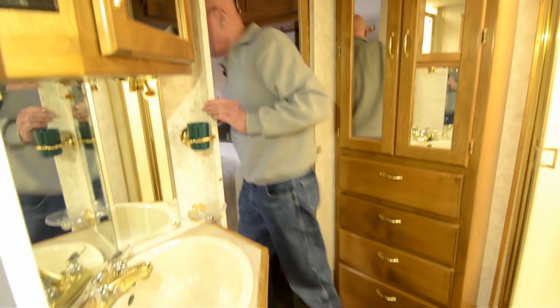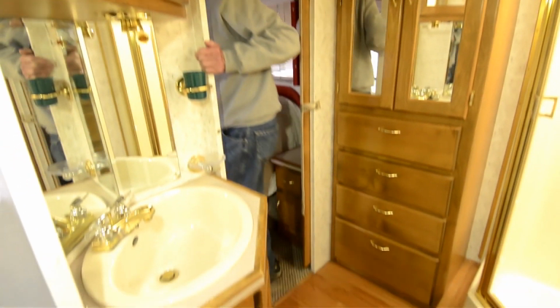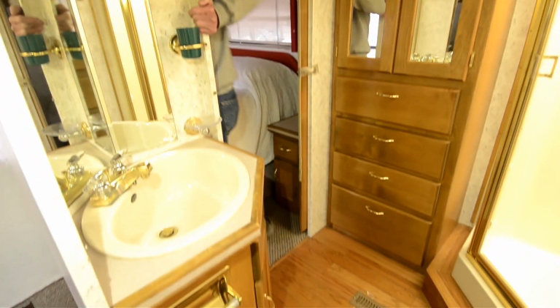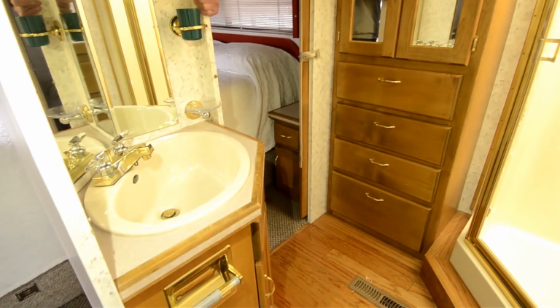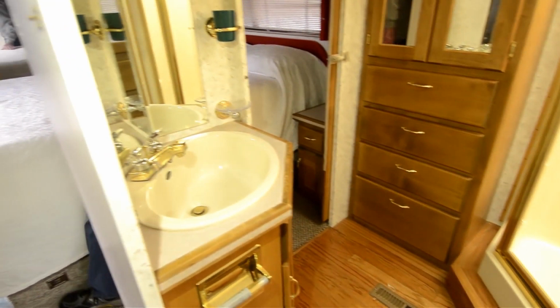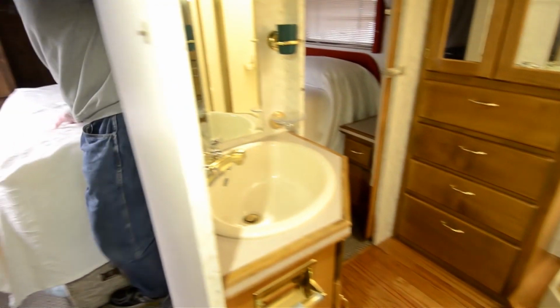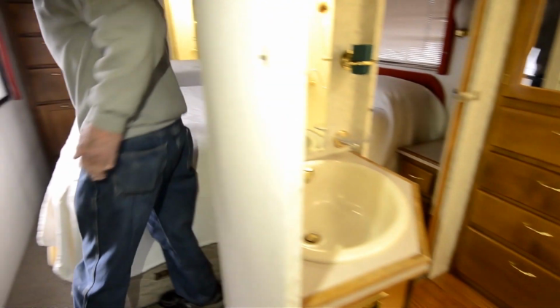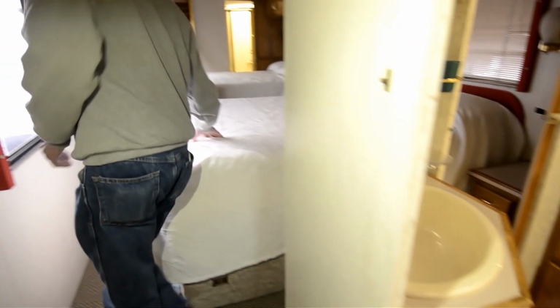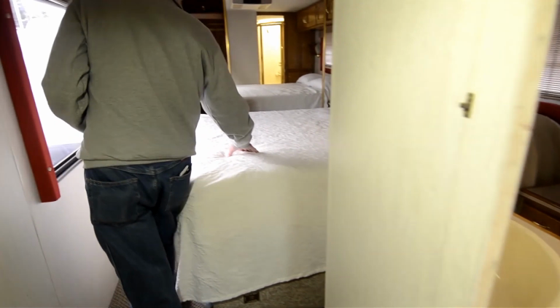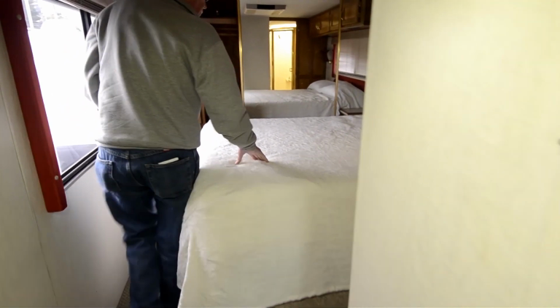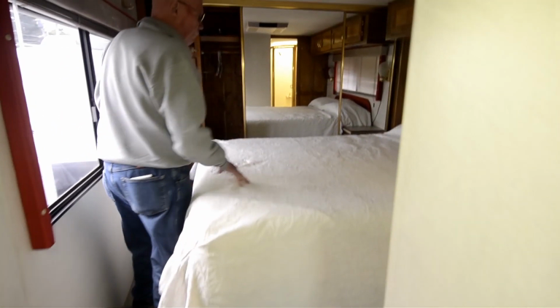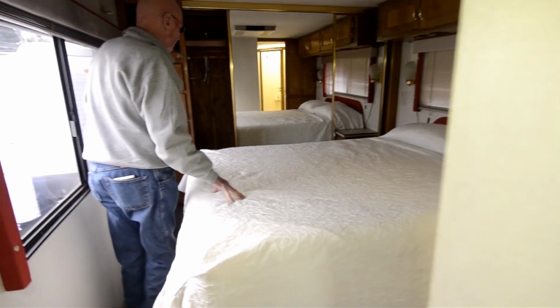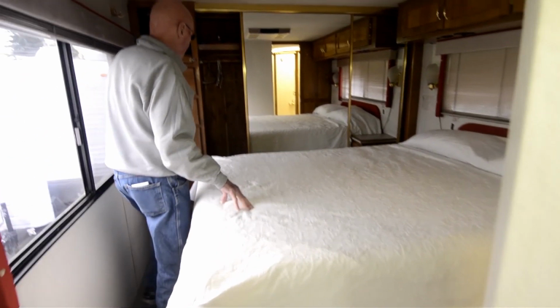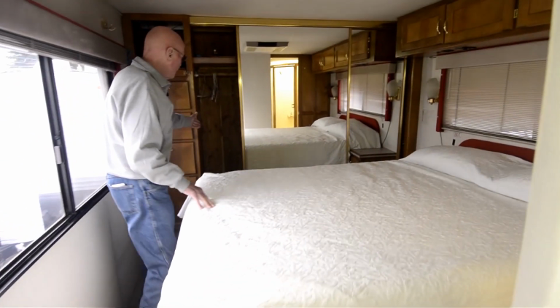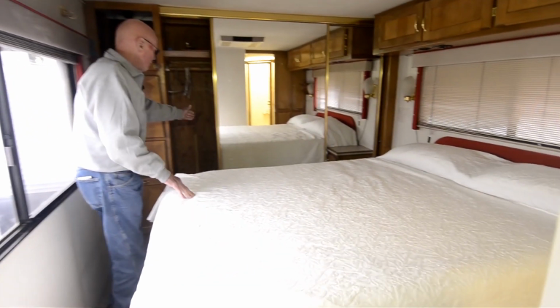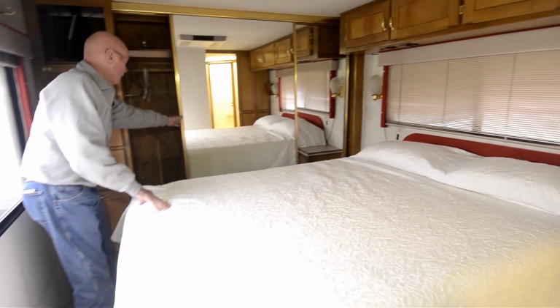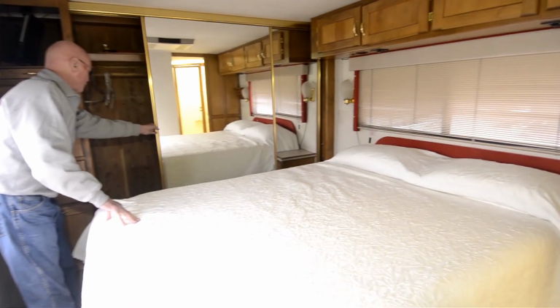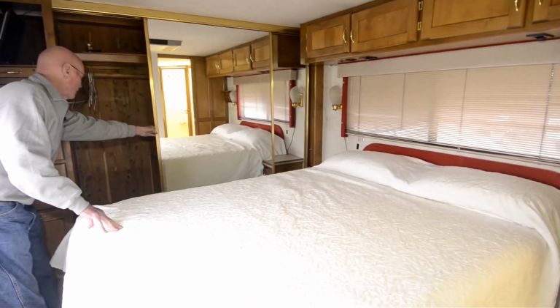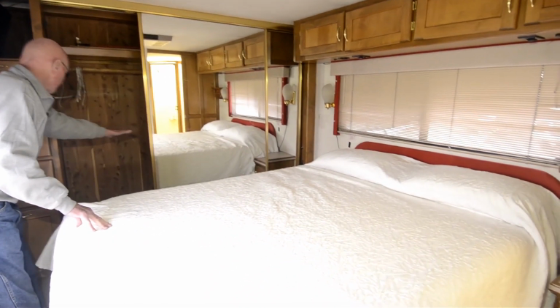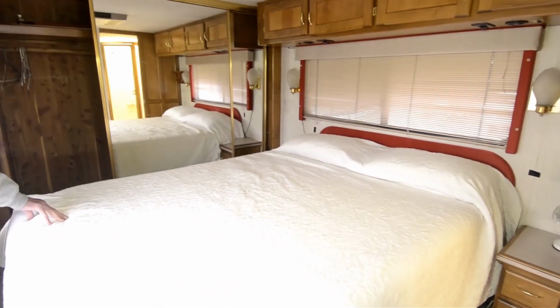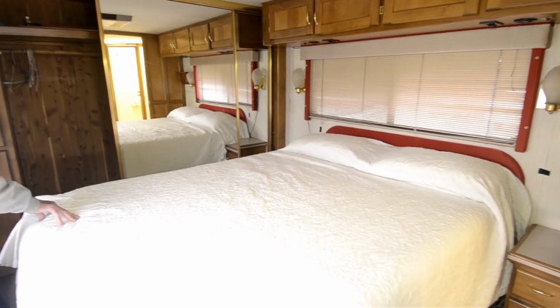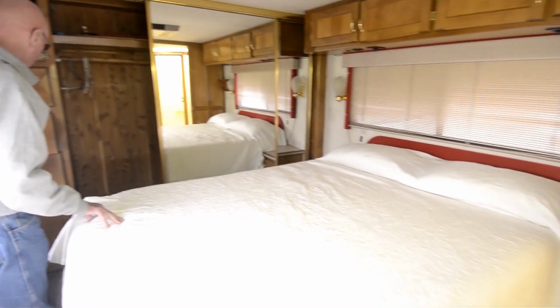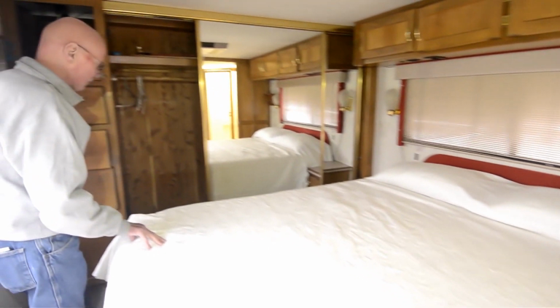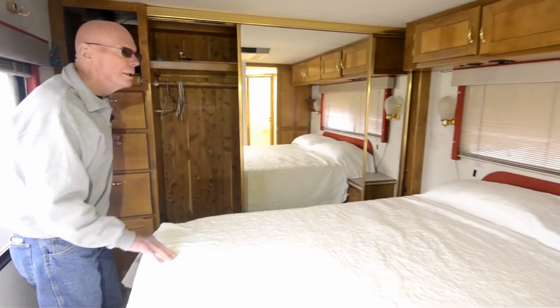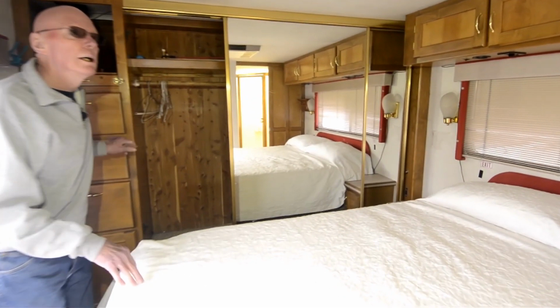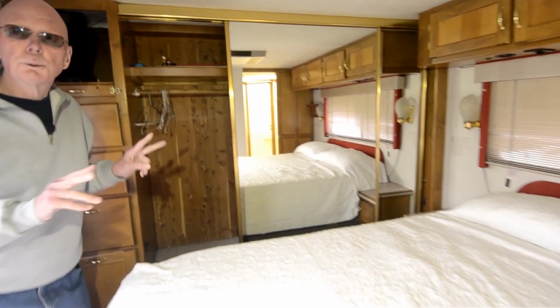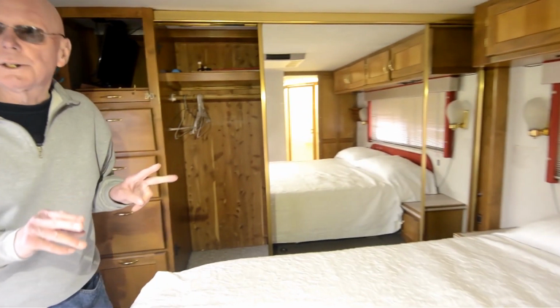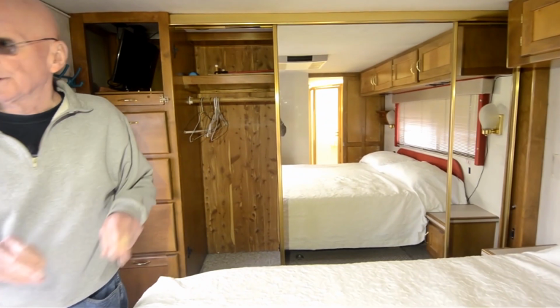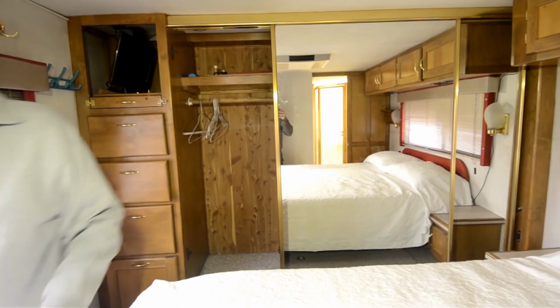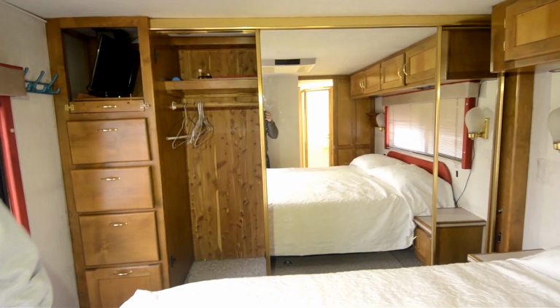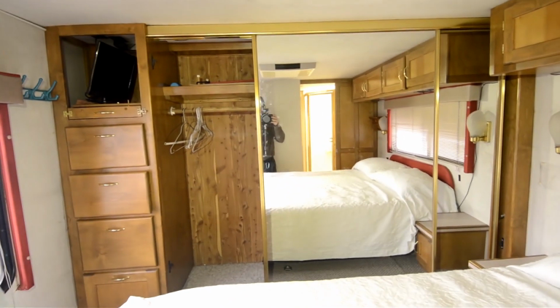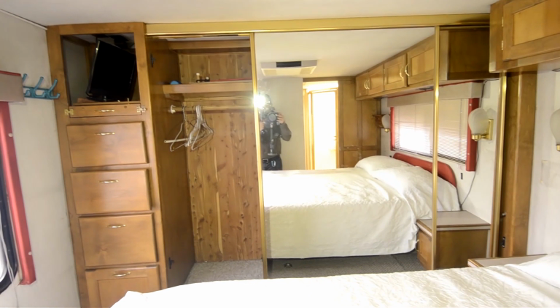Now as we move back into the master suite here — full size queen walk-around bed. Generous amount of capacity here, cedar lined. The door is right there. Dual roof air conditioning of course. Now we're going to slip forward here.